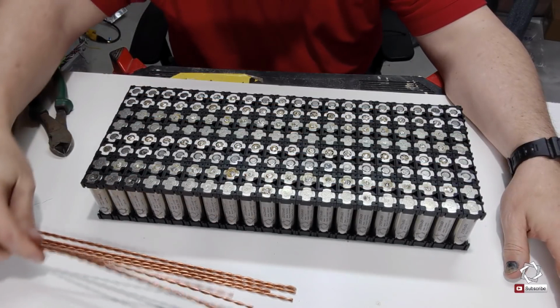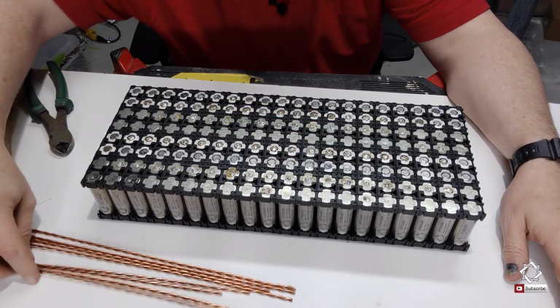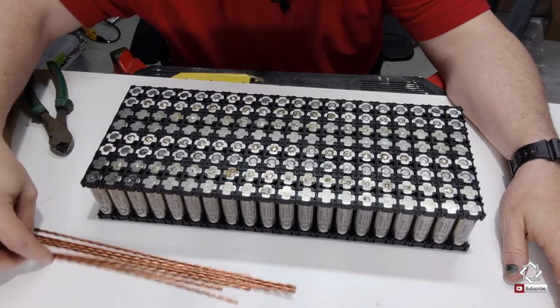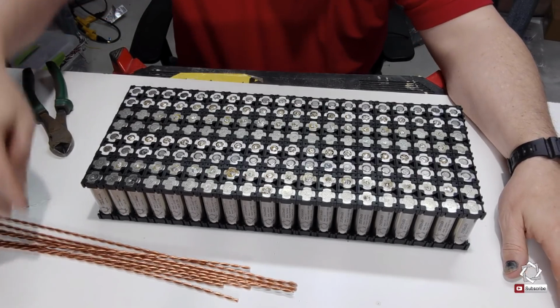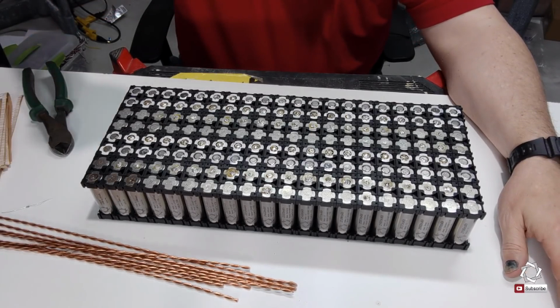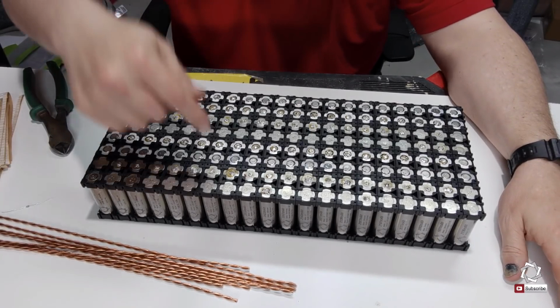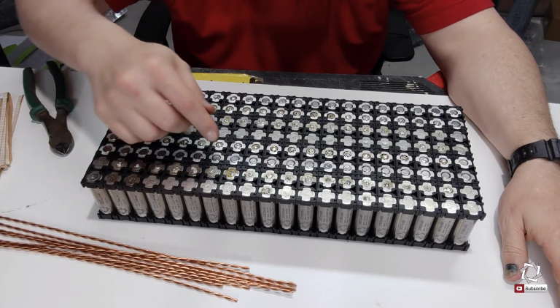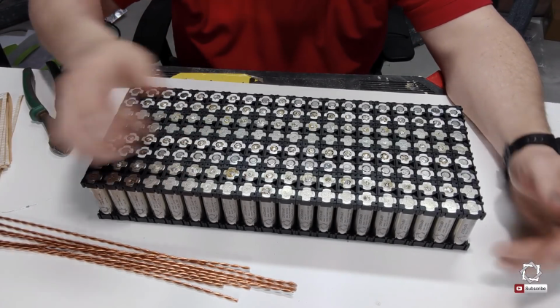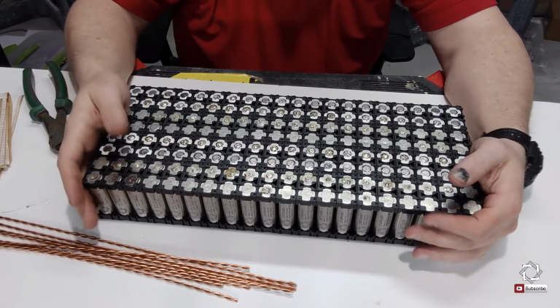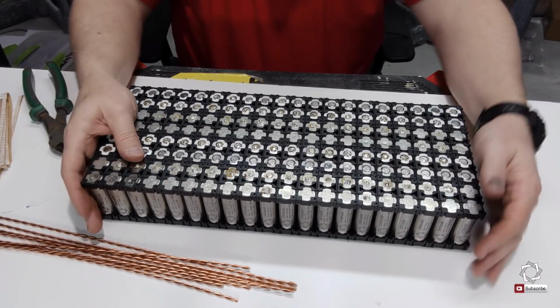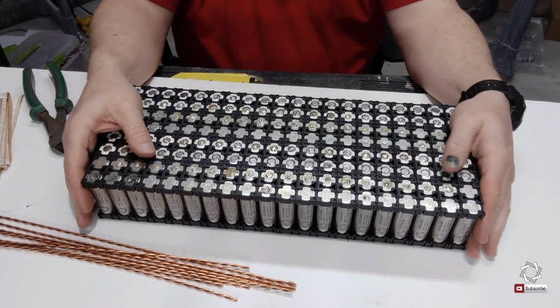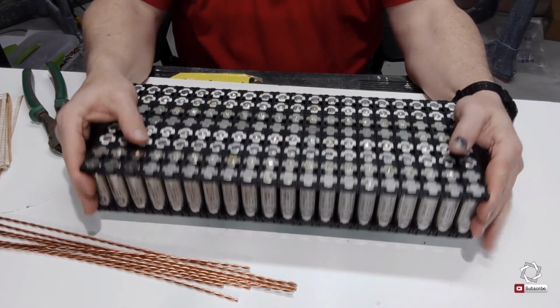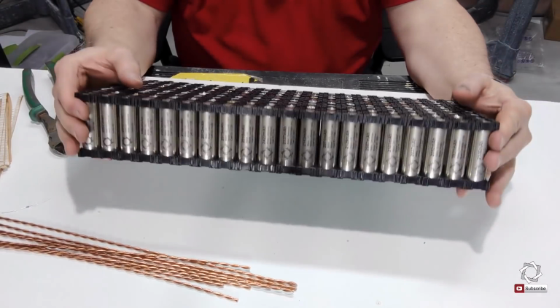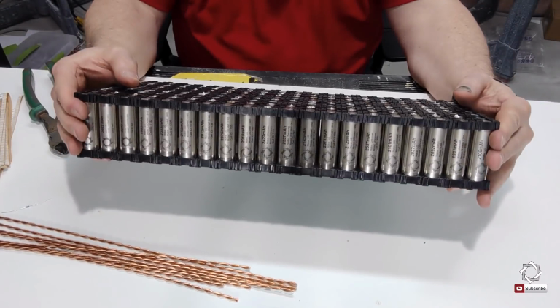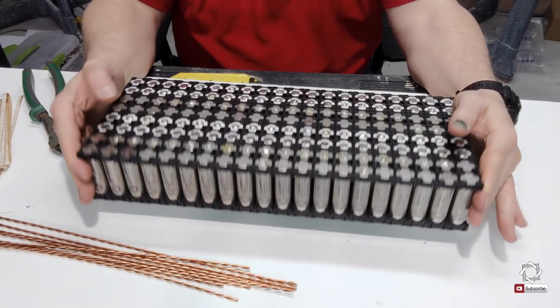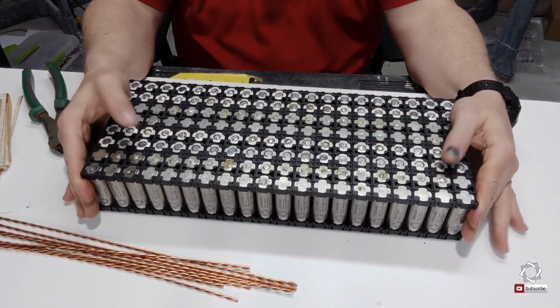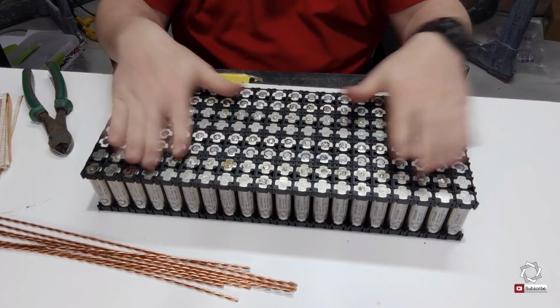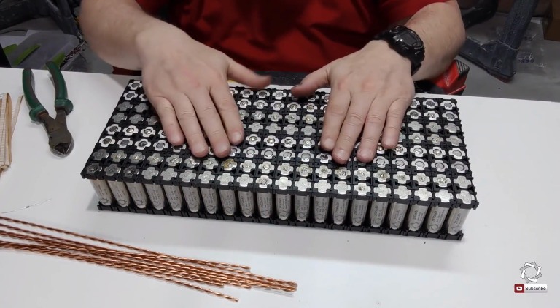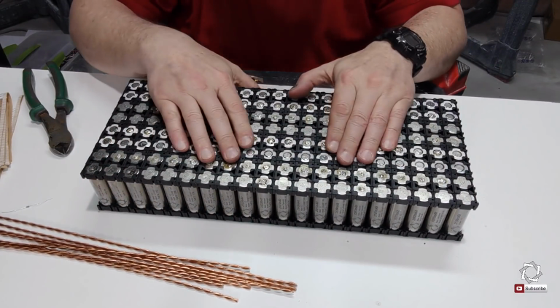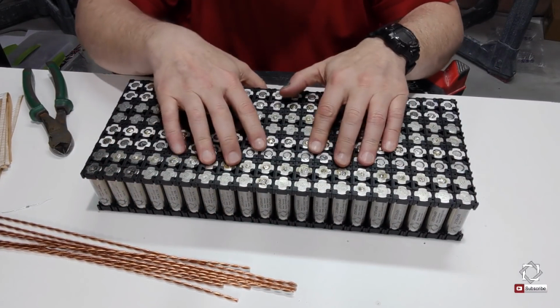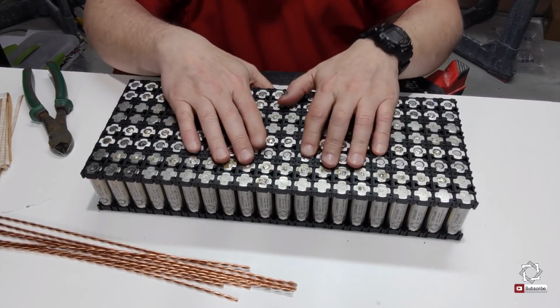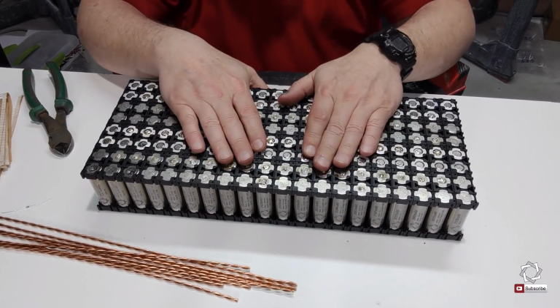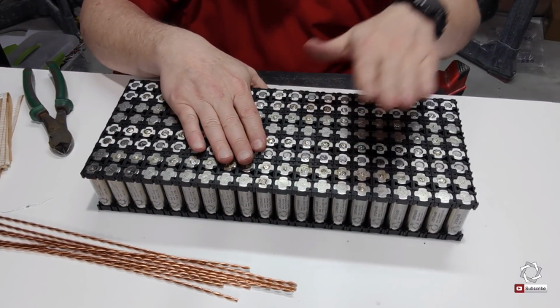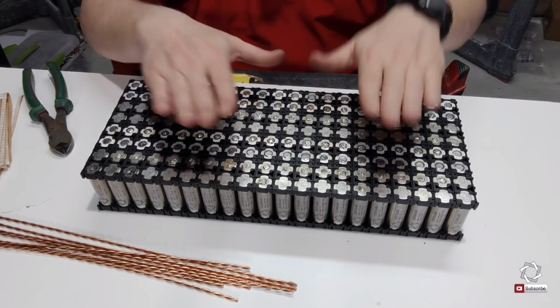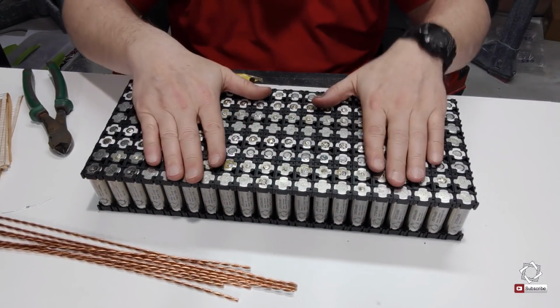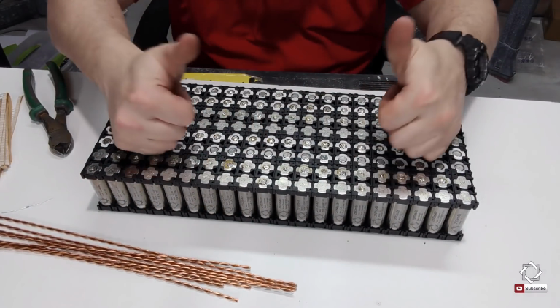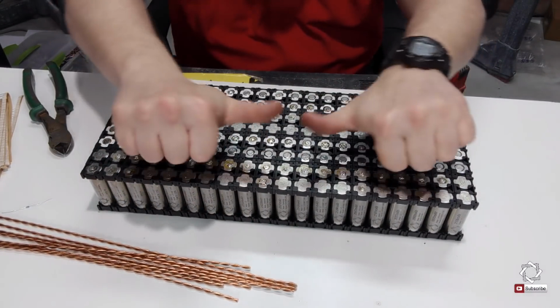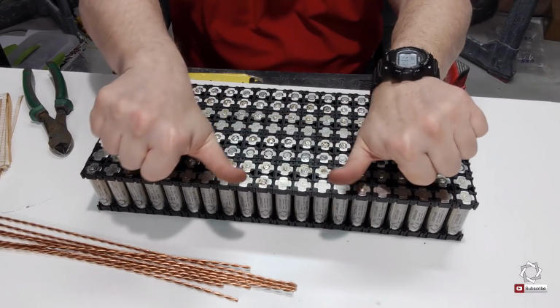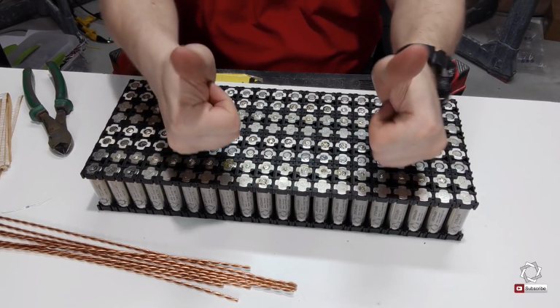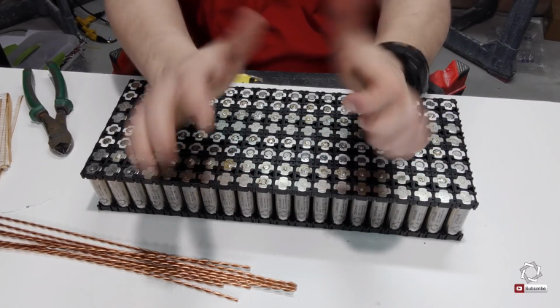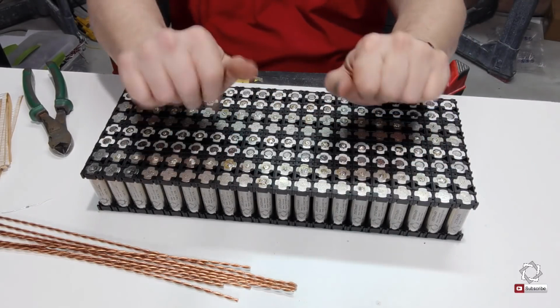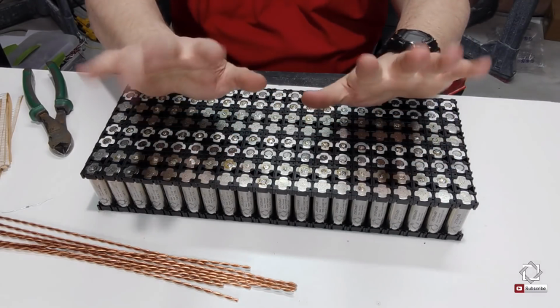And just for the fun of it, I'm going to play a little bit of my re-skinning video for all of these cells at the very end, so you can watch me re-skin them.